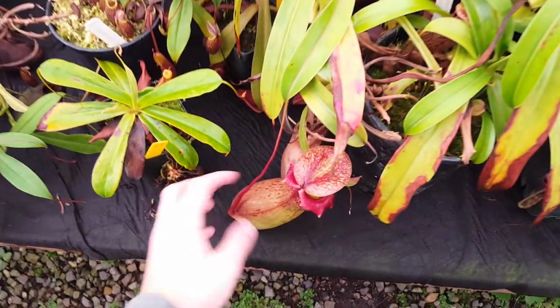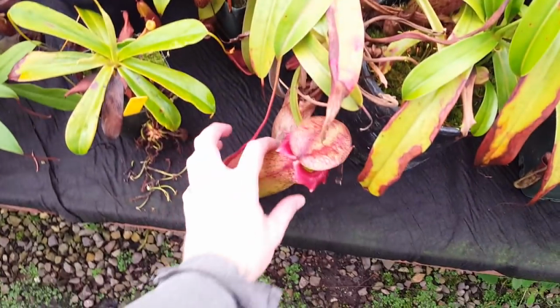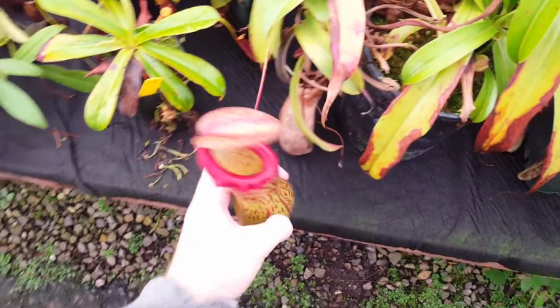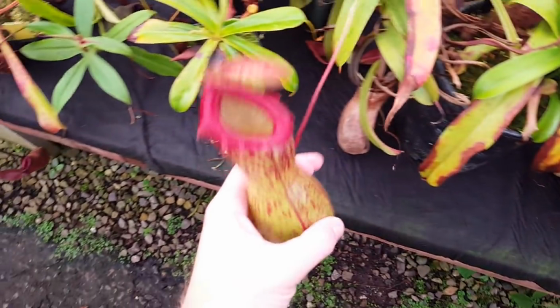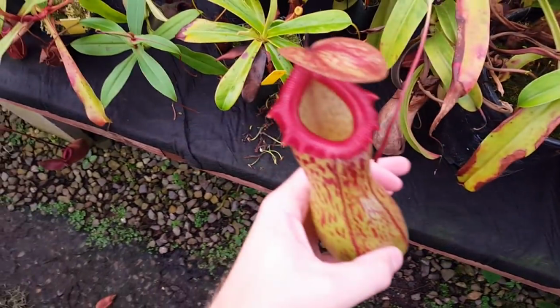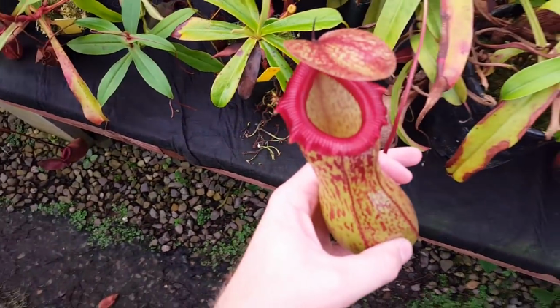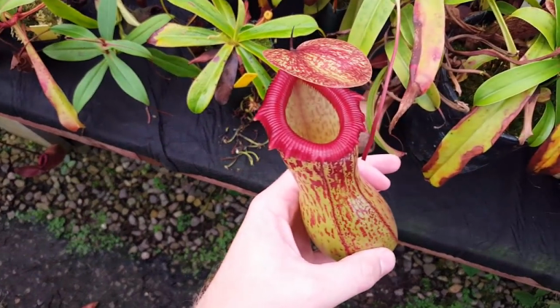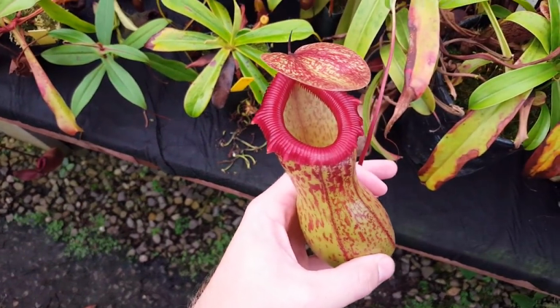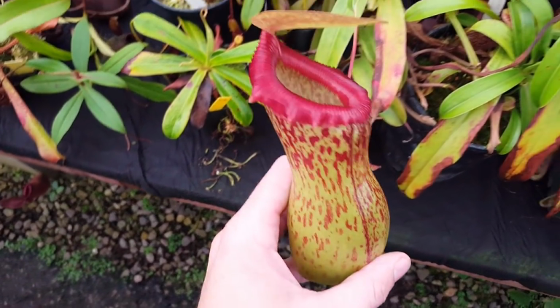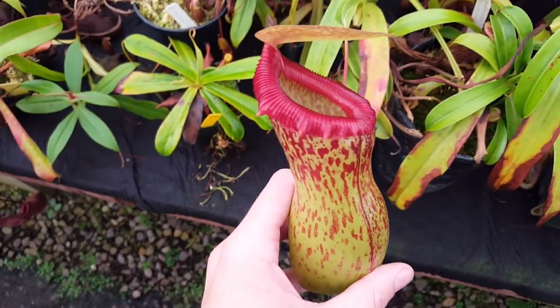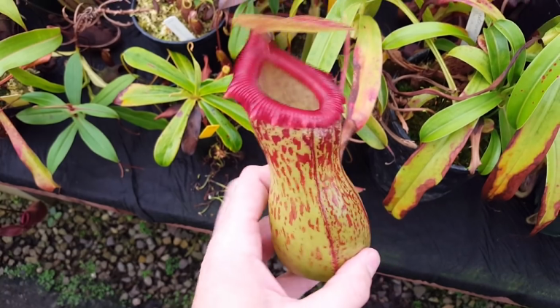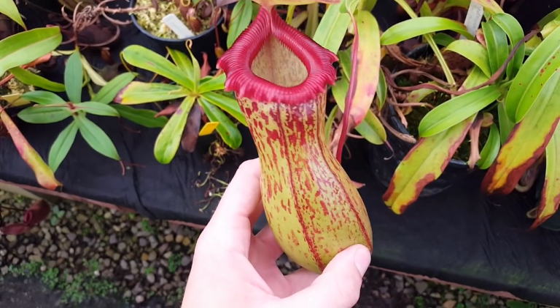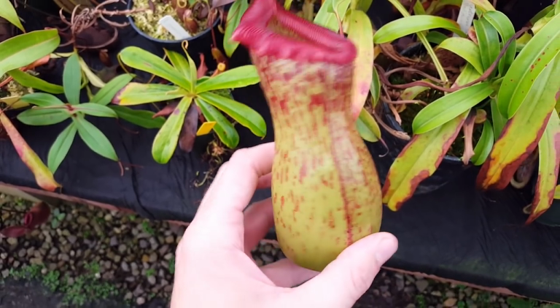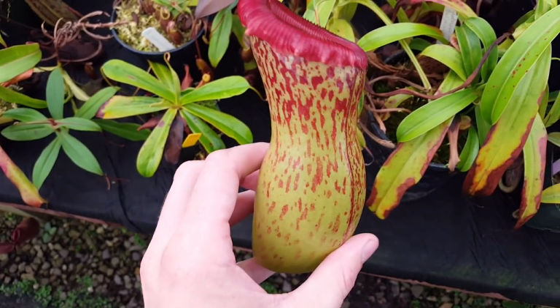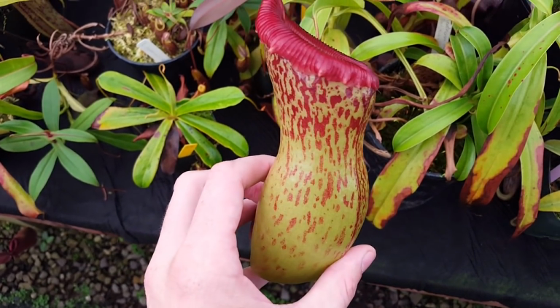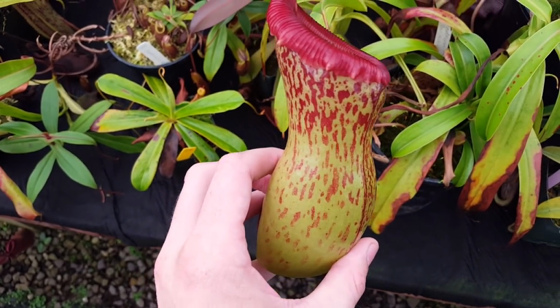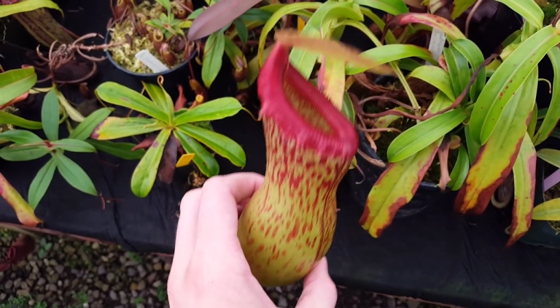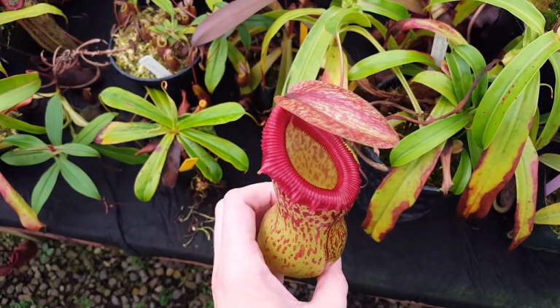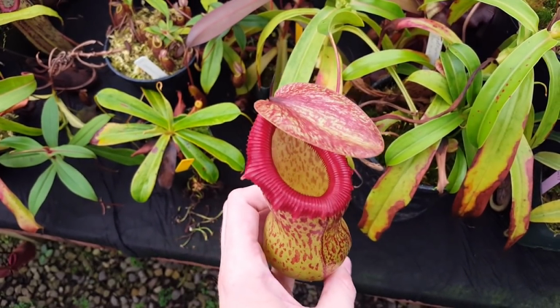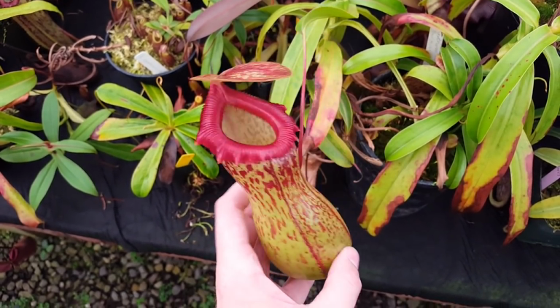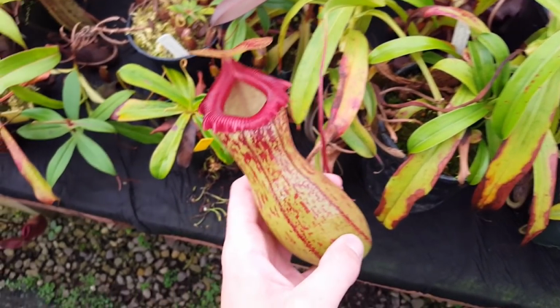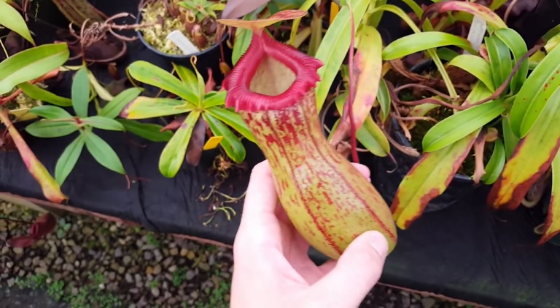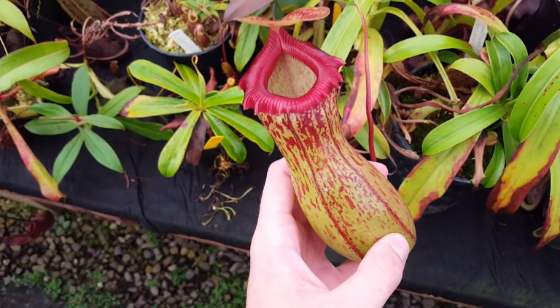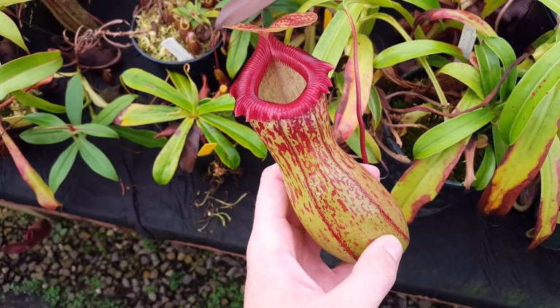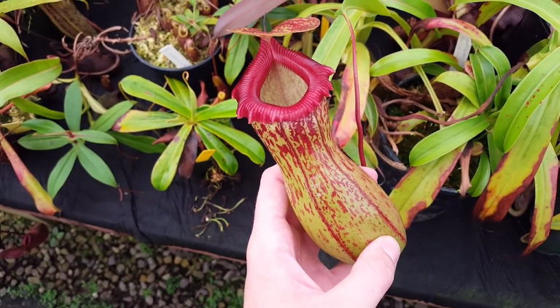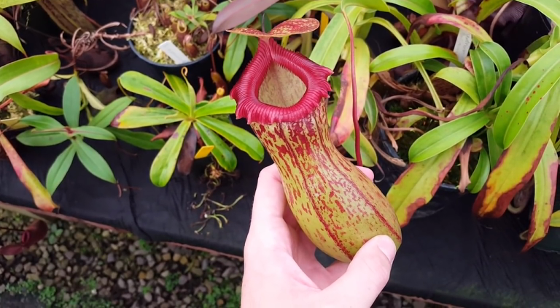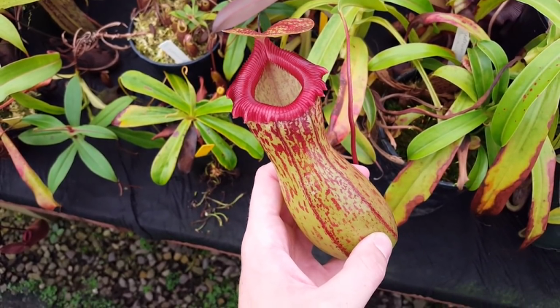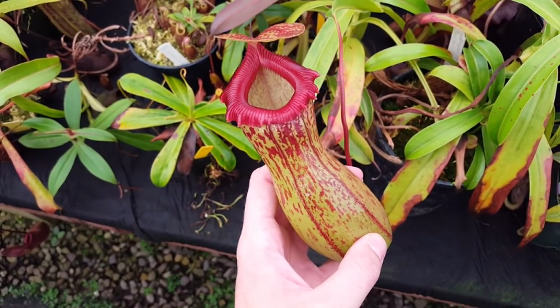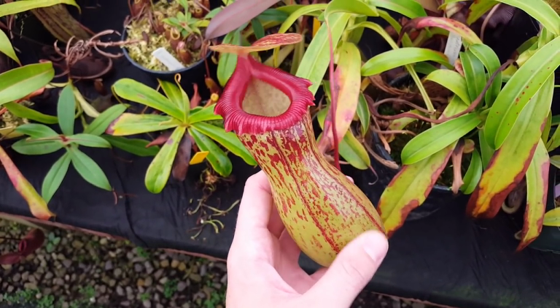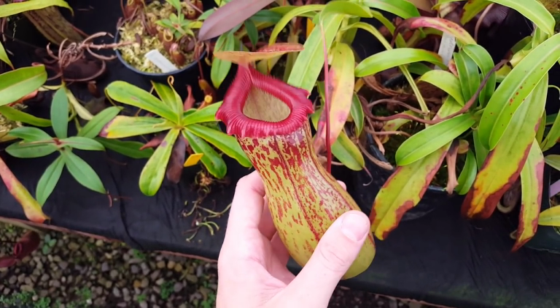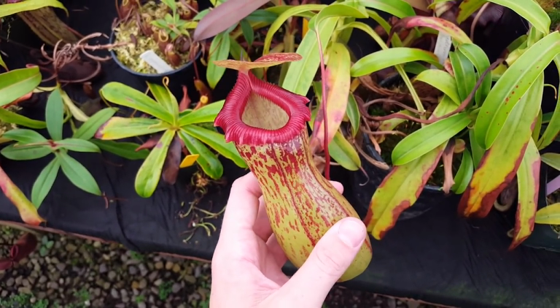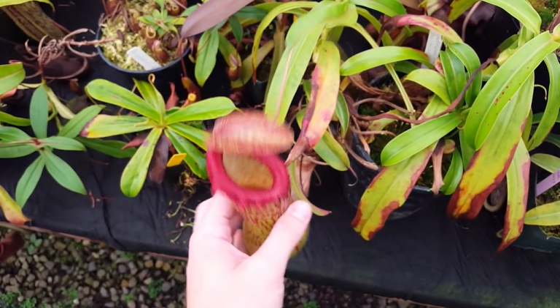Right here is Nepenthes ventricosa maestaas. It's a really beautiful form of this species that's got nice coloration and a cool big lid. It's a little bit hard to grow — this one tends to not grow as well as some other forms, but it's been doing better in our warm room.